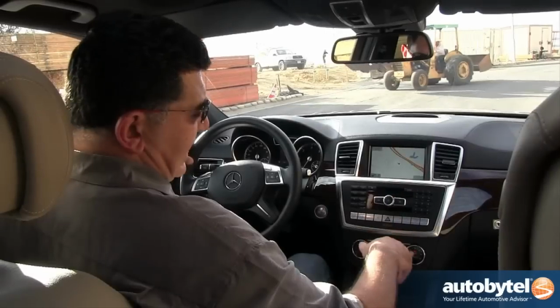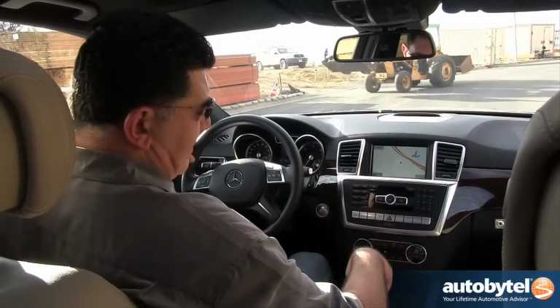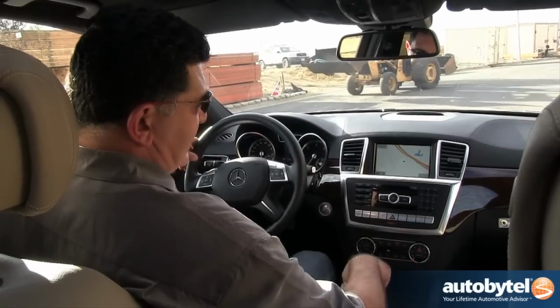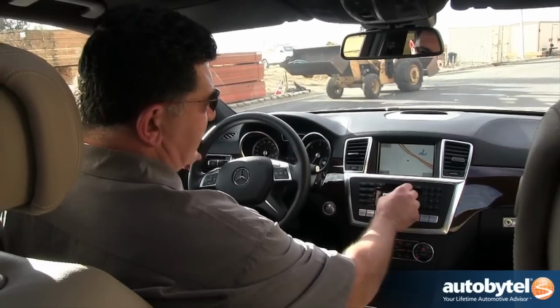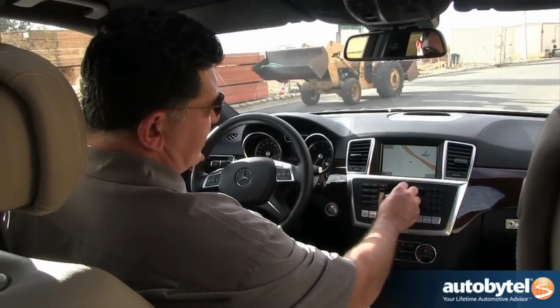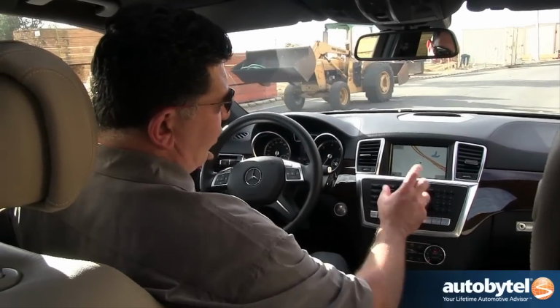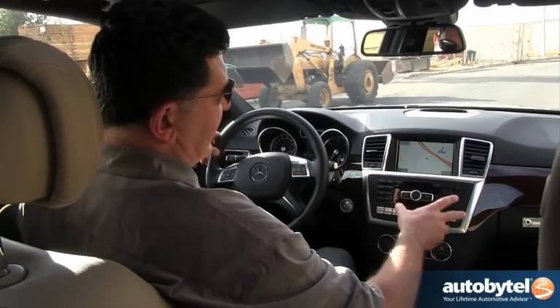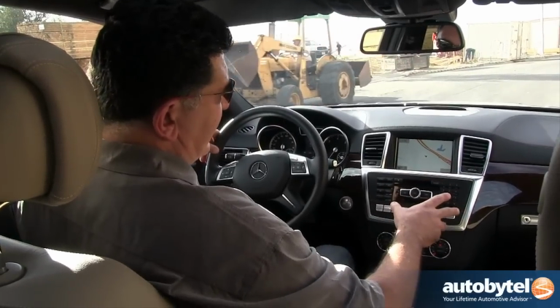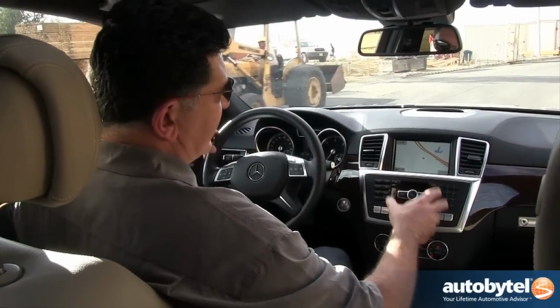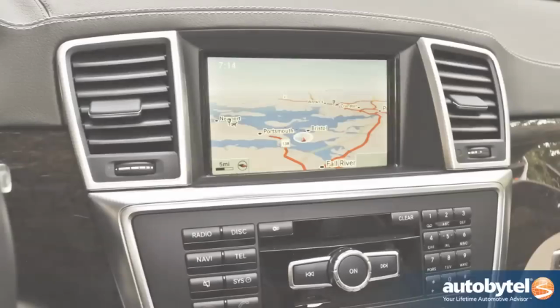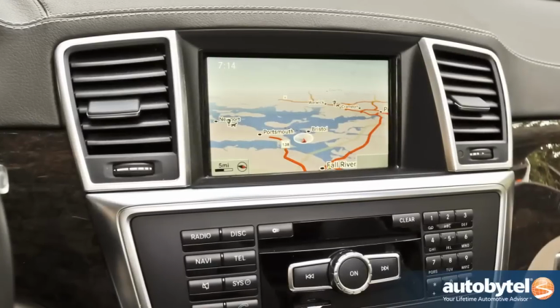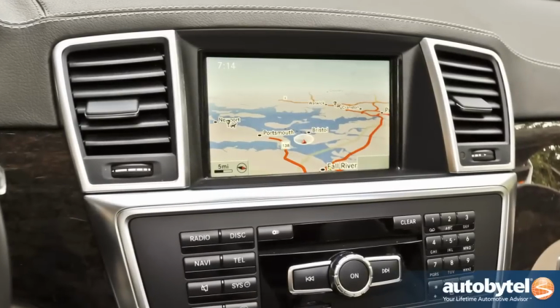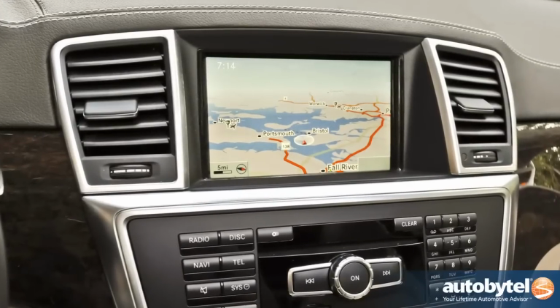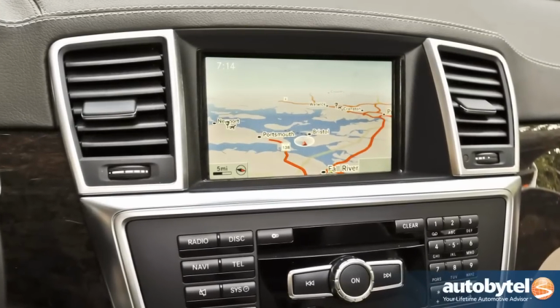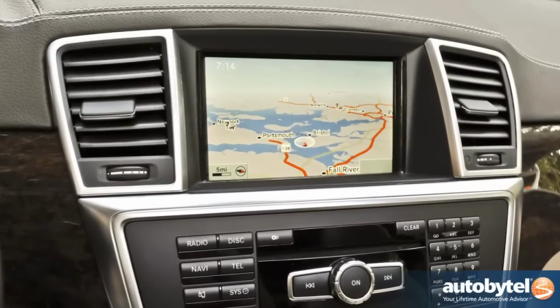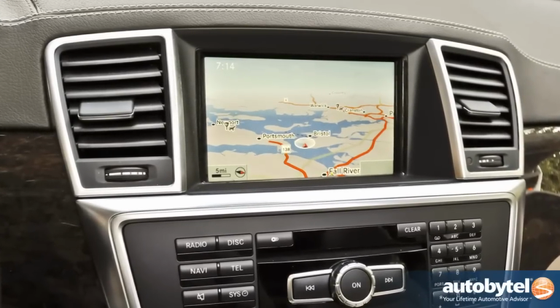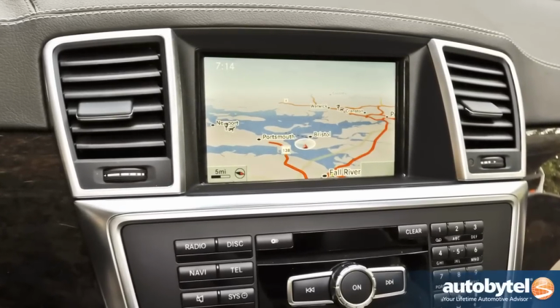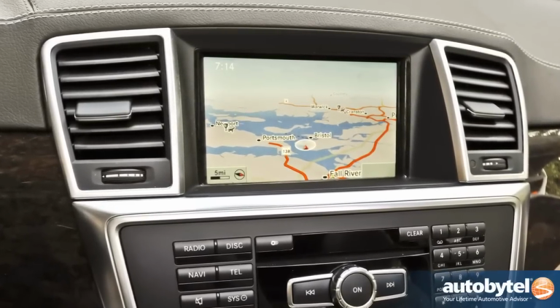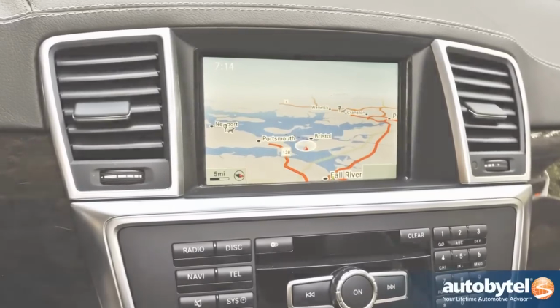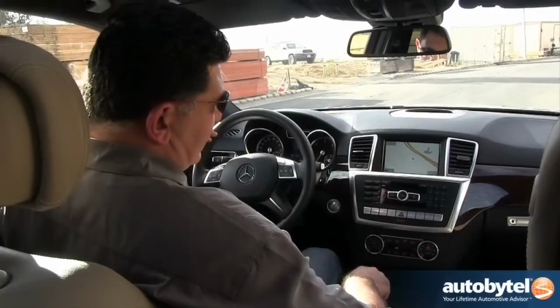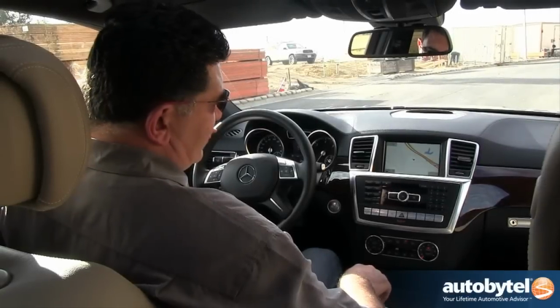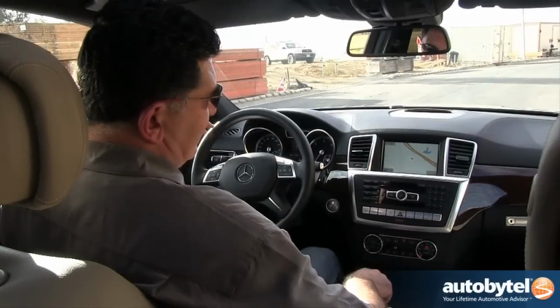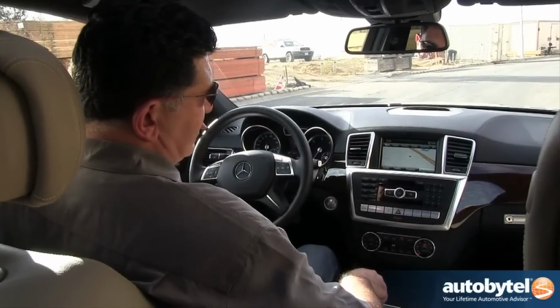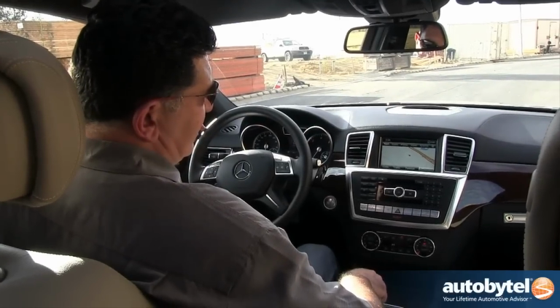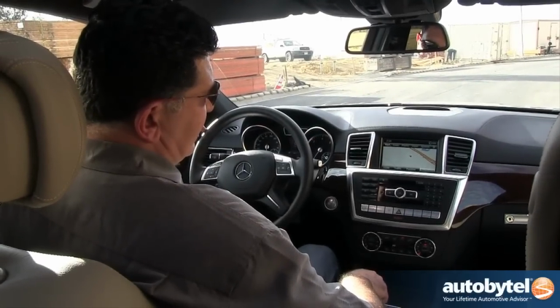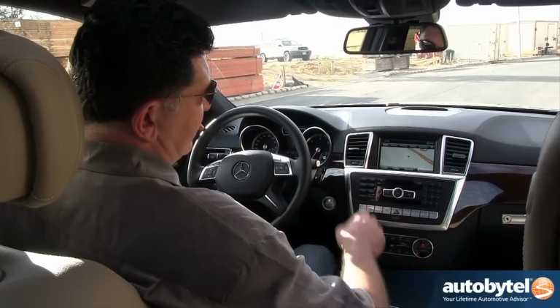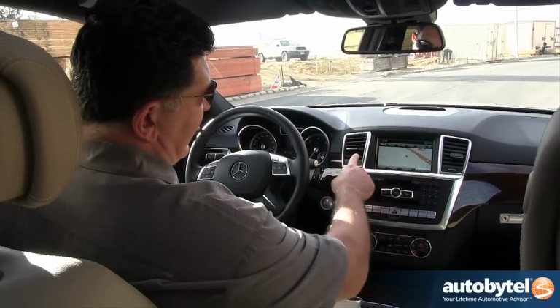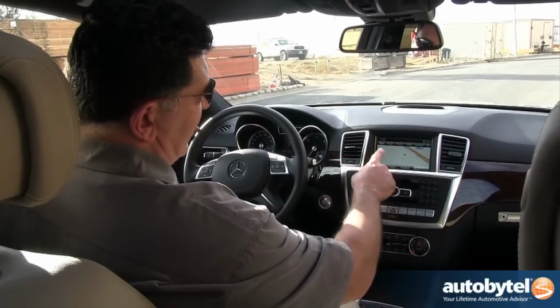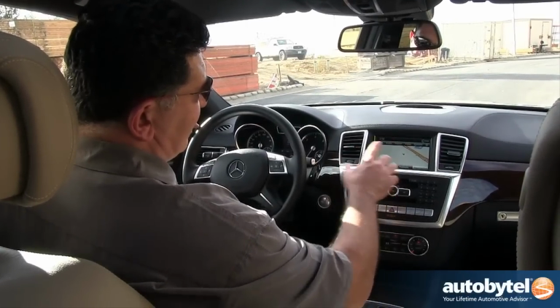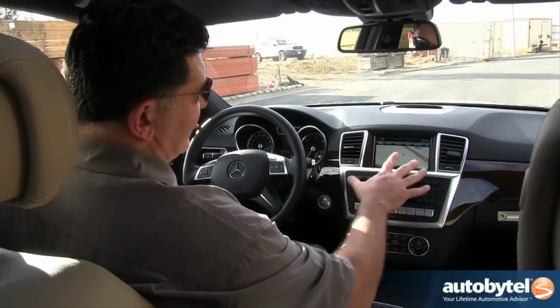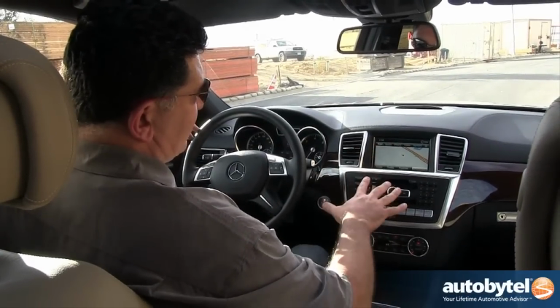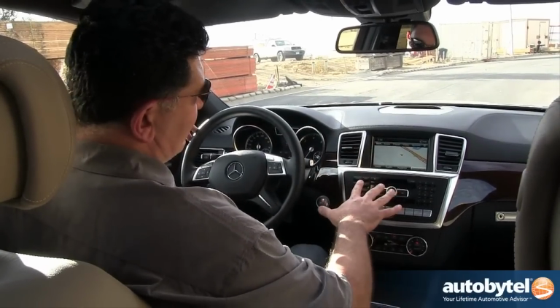Mercedes' COMMAND system continues to be one of the best in the industry. As you can see, you have a new HD map that's very easy to read. All the controls are done from this master button — you can see your navigation, audio, phone; everything is controlled from here.